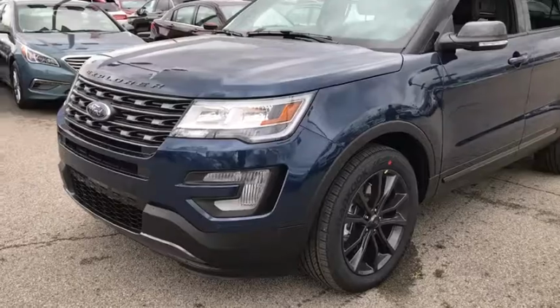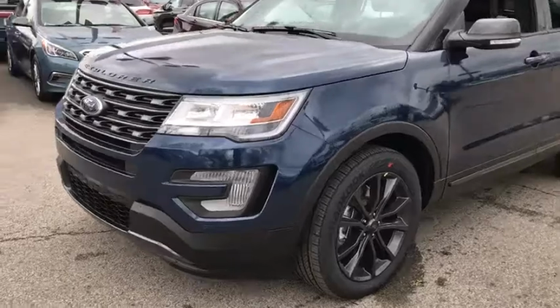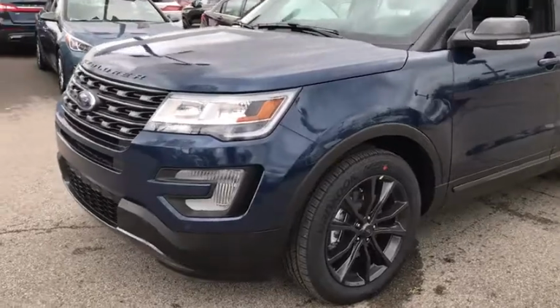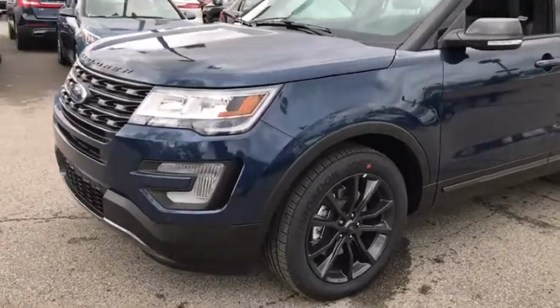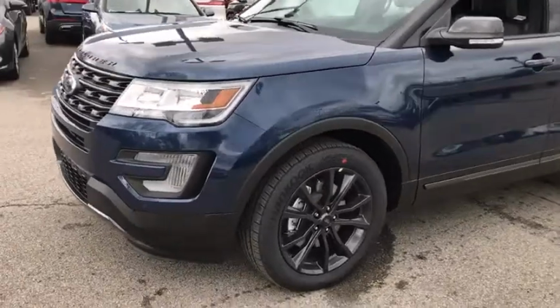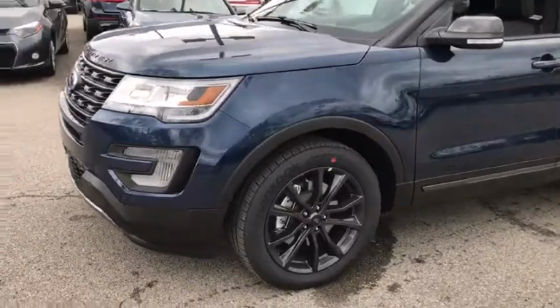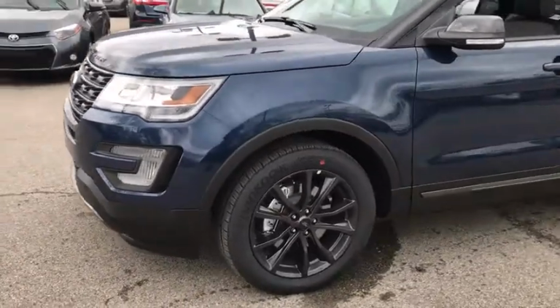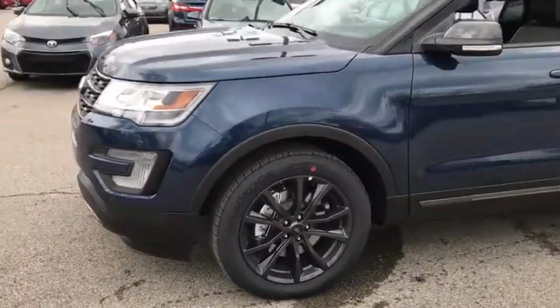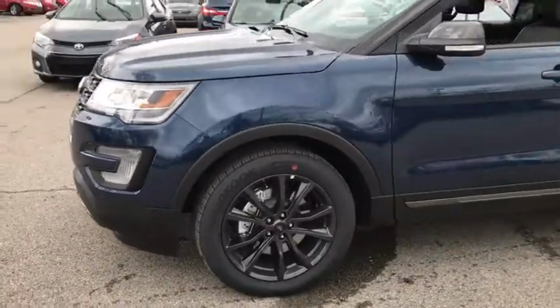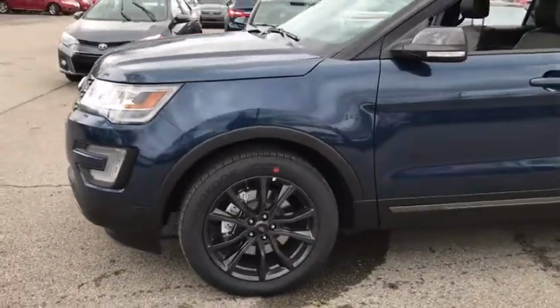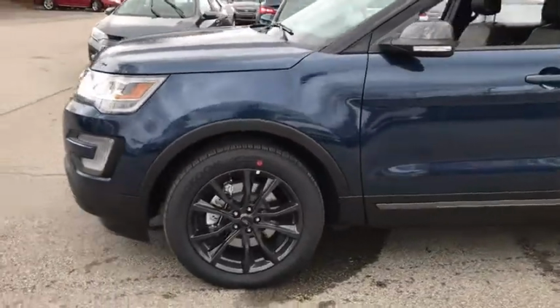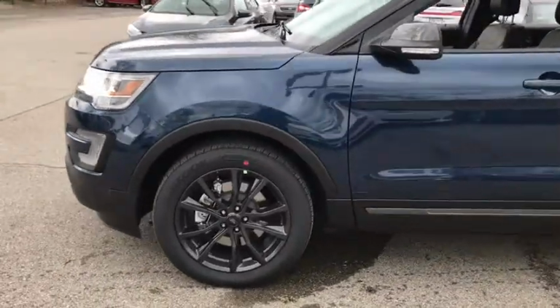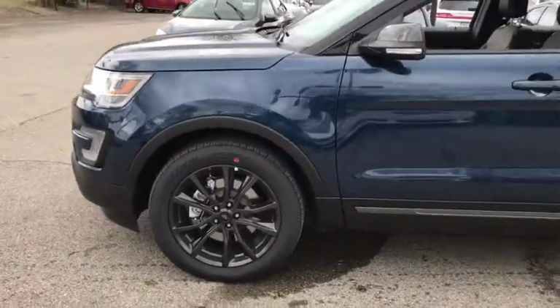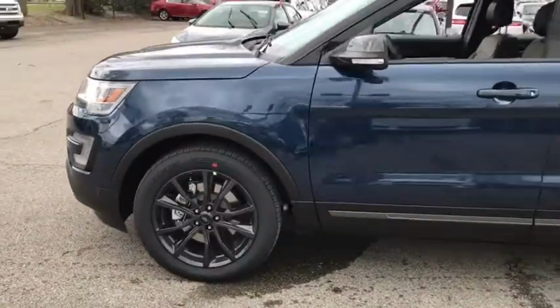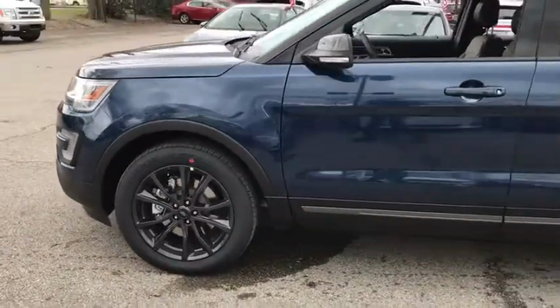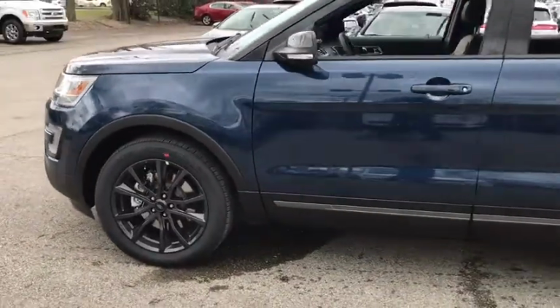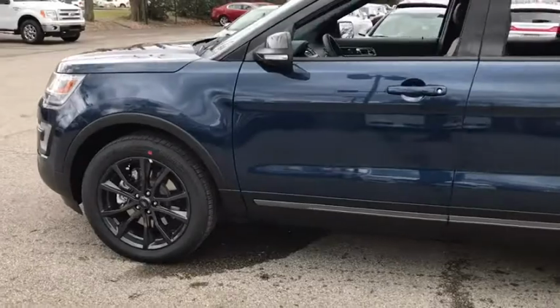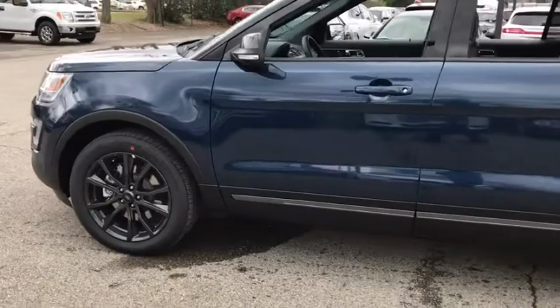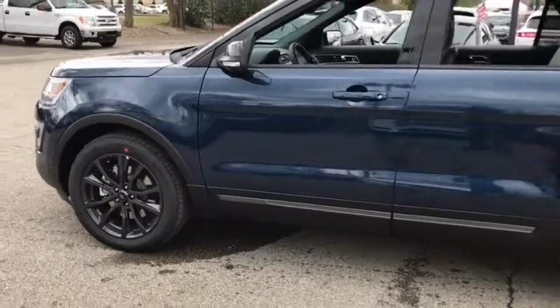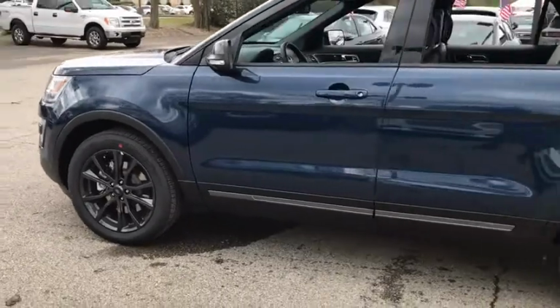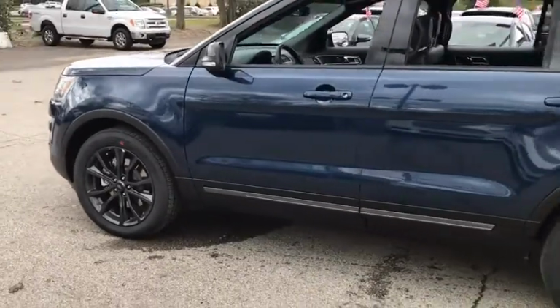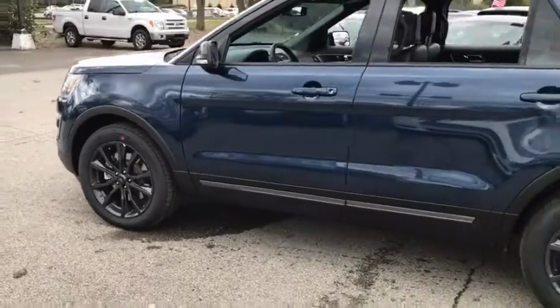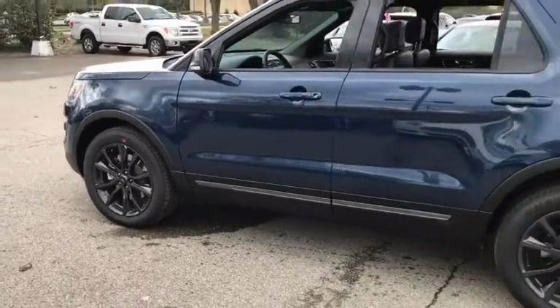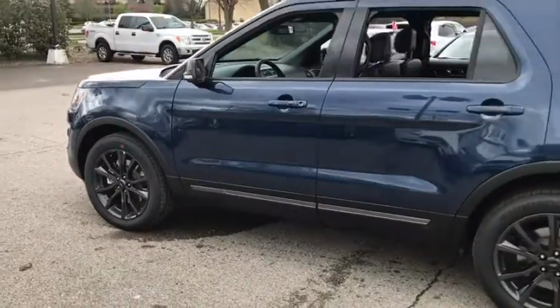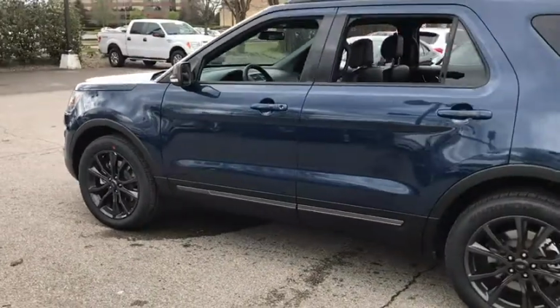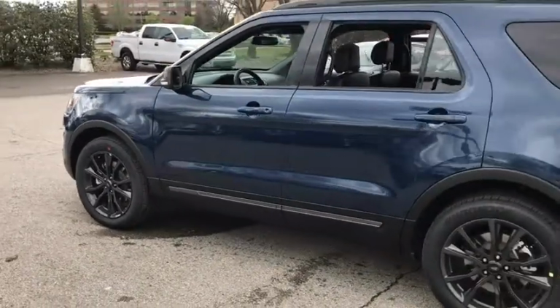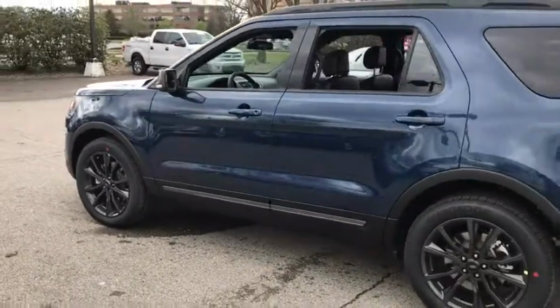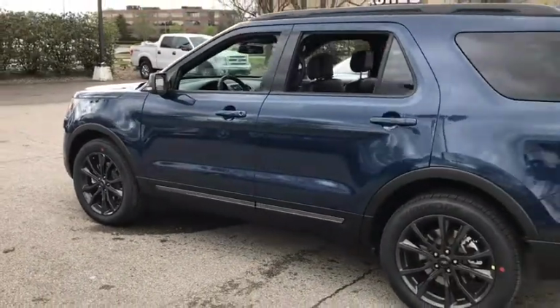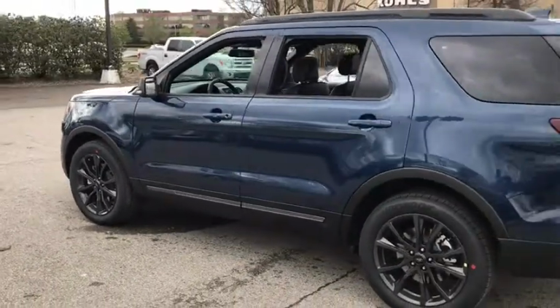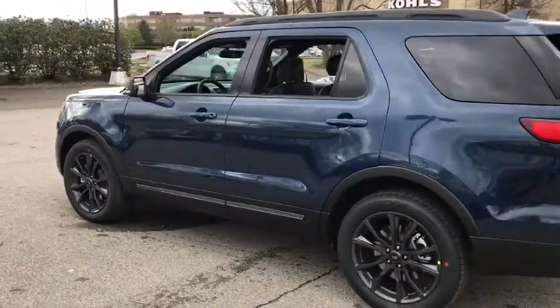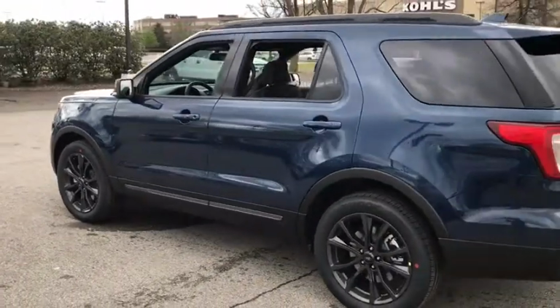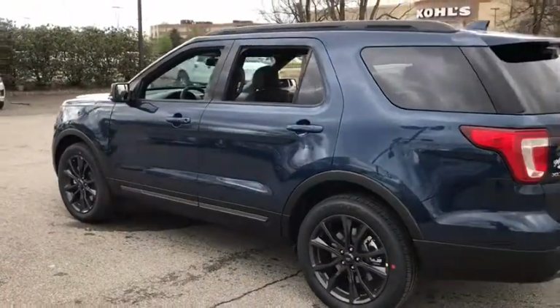2017 Explorer. You've got a lot of capabilities to call on in a Ford Explorer. Don't underestimate your choices. Here are some of this vehicle's great options.